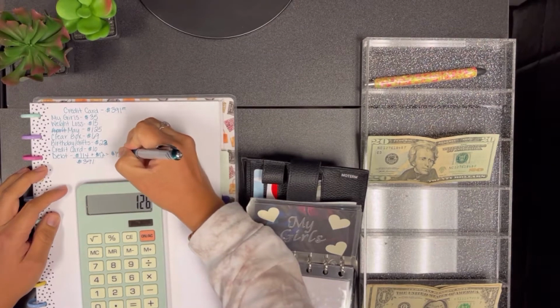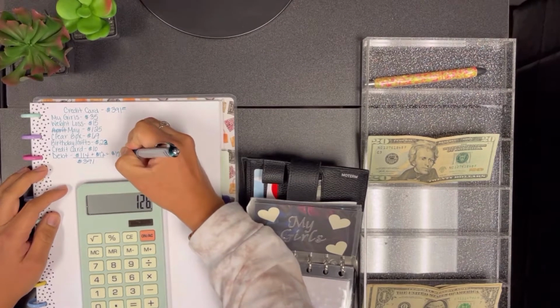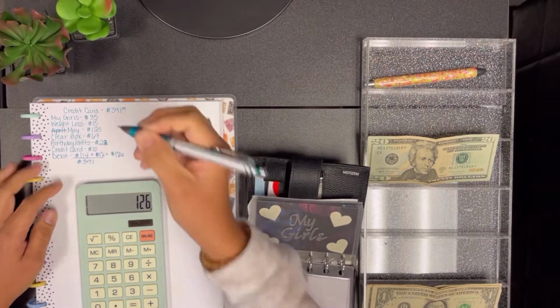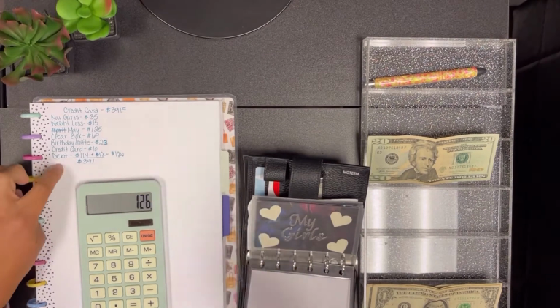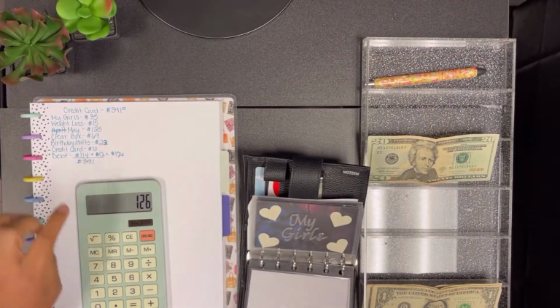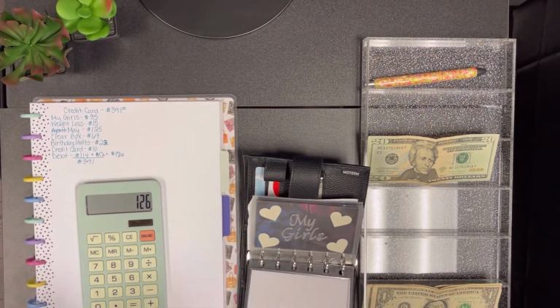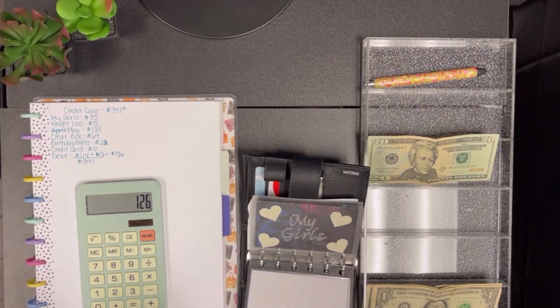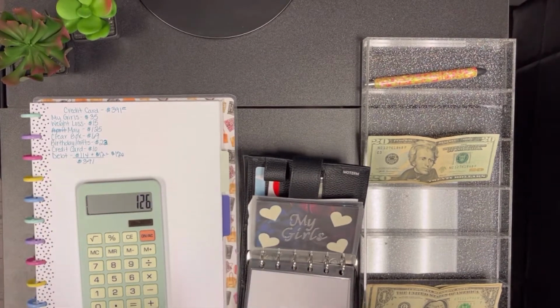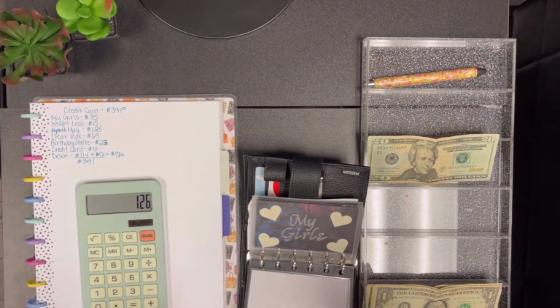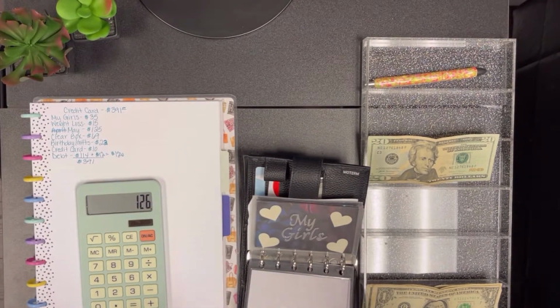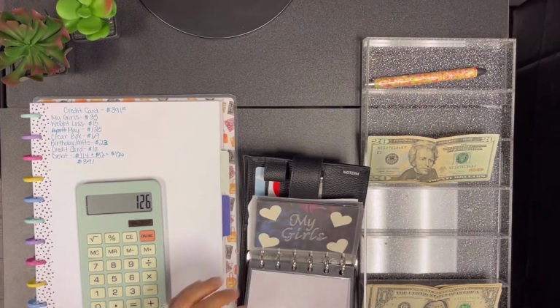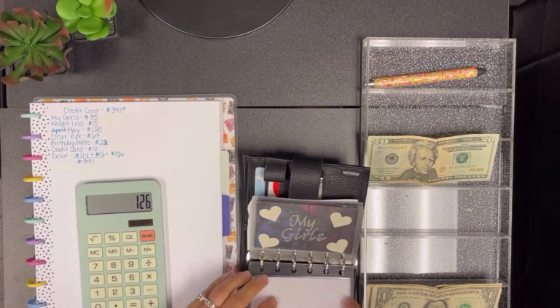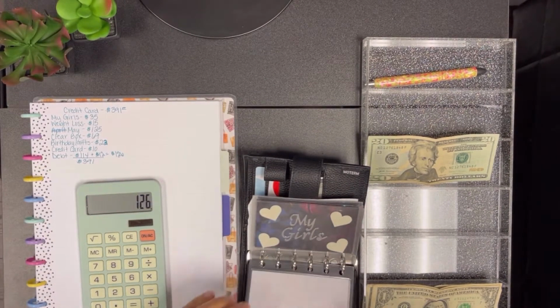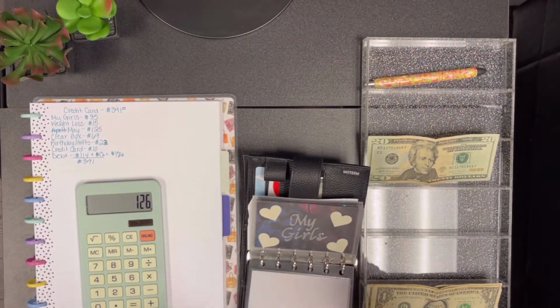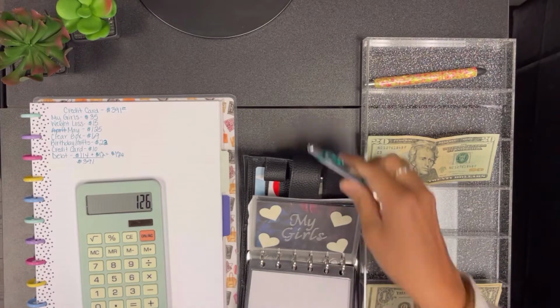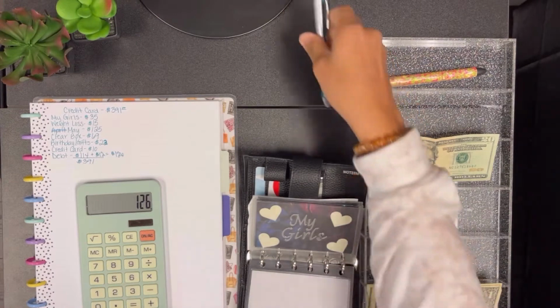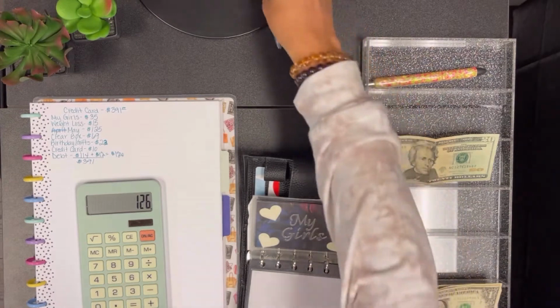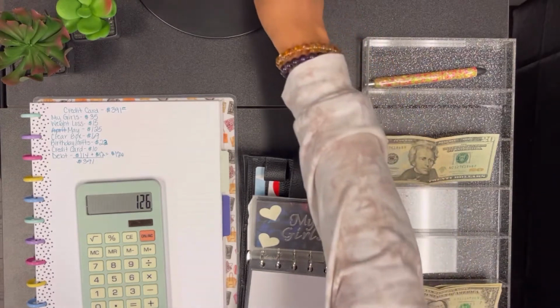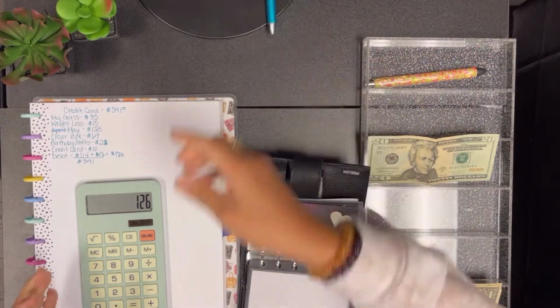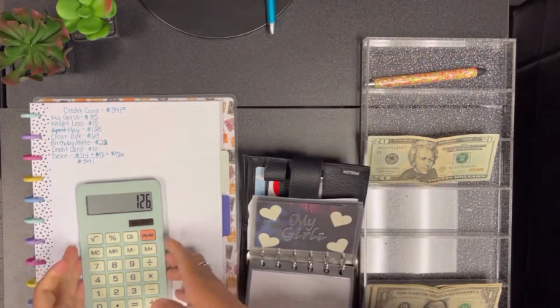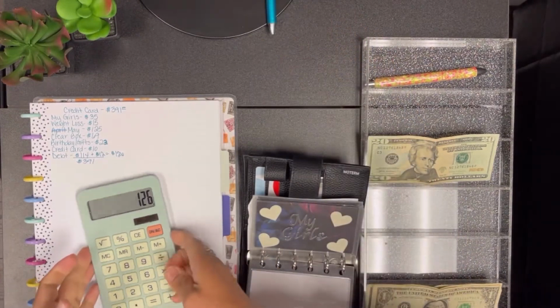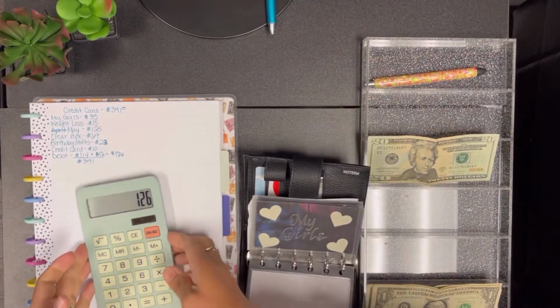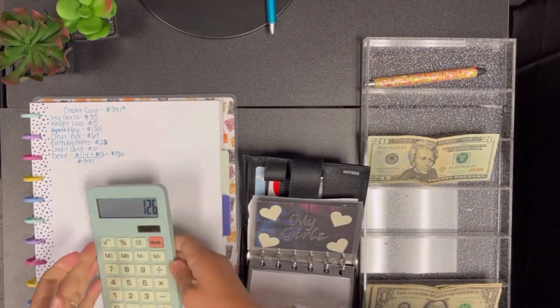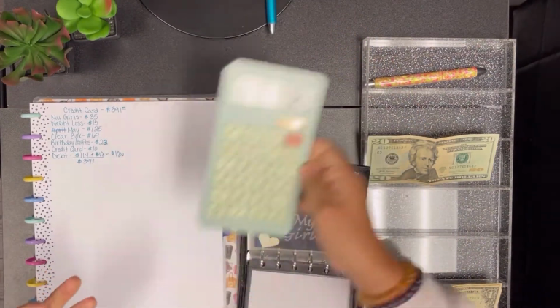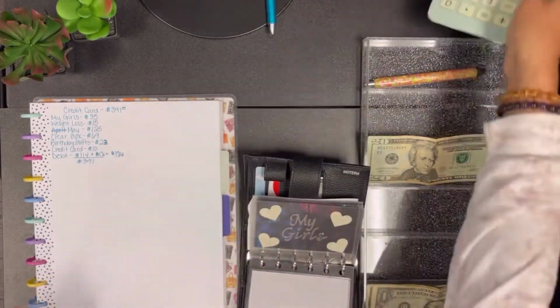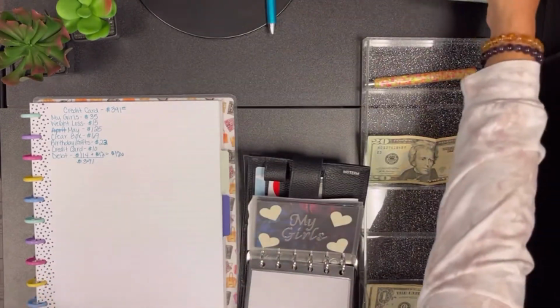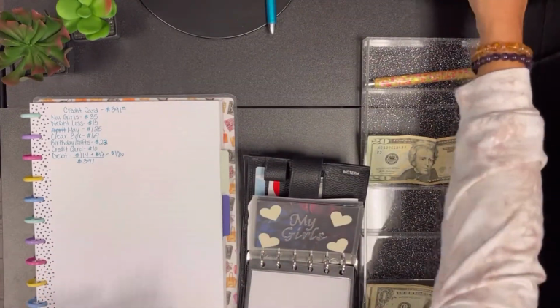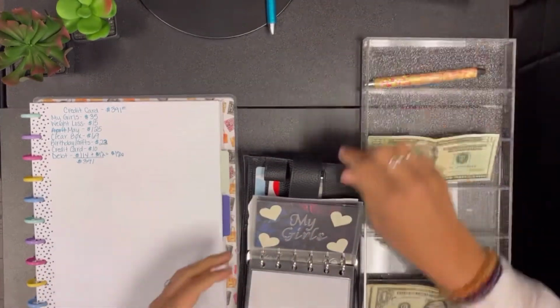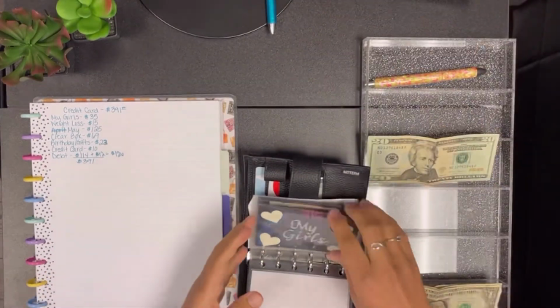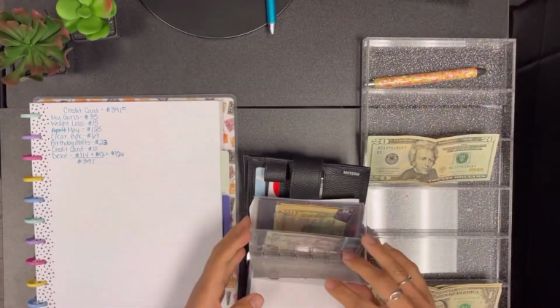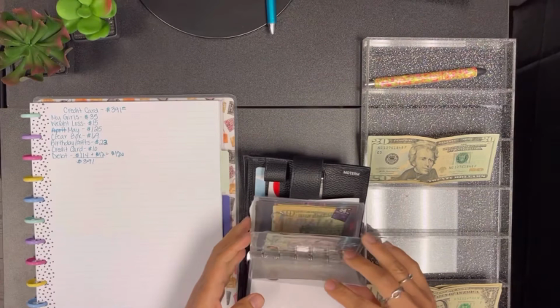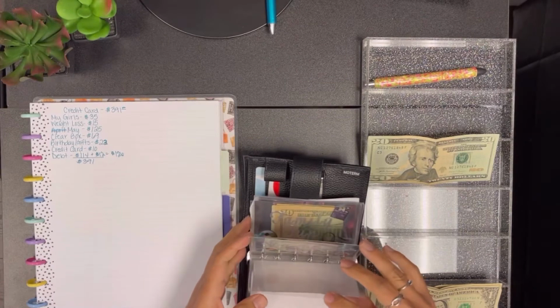So from debt we'll take out $126. Okay, we took that out.